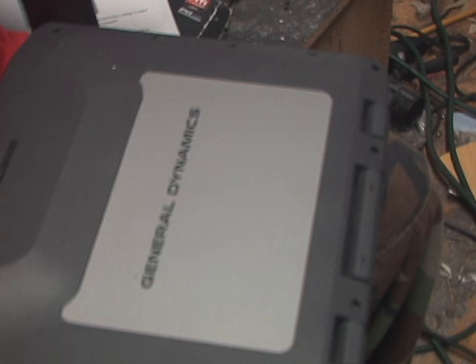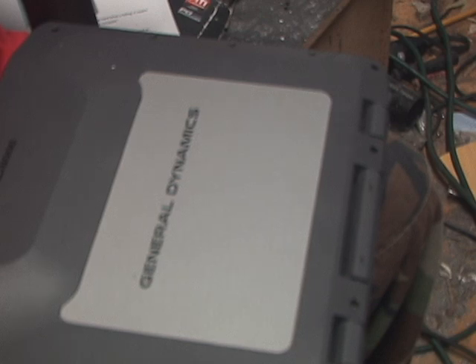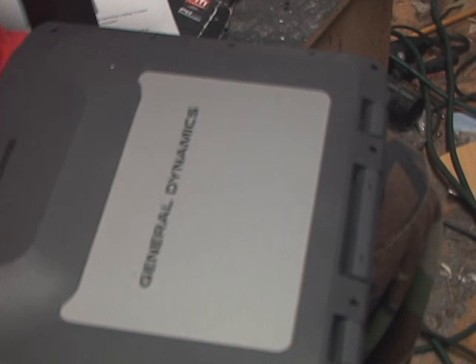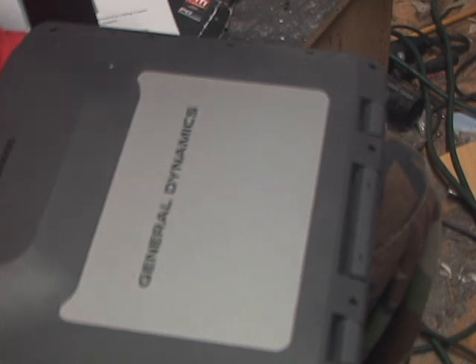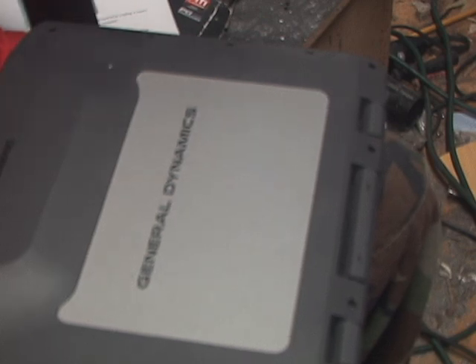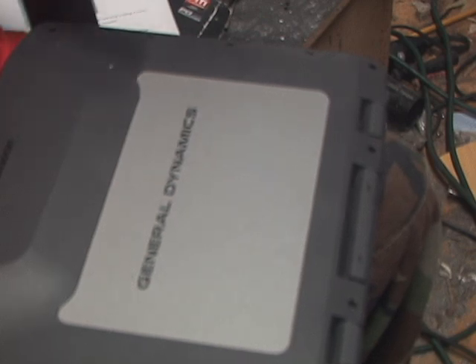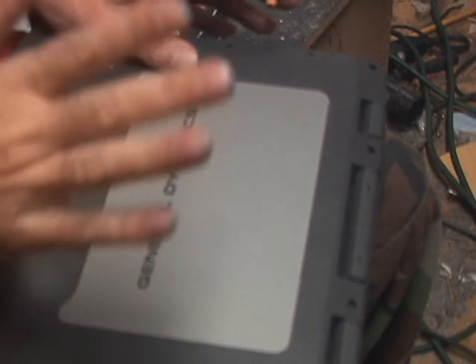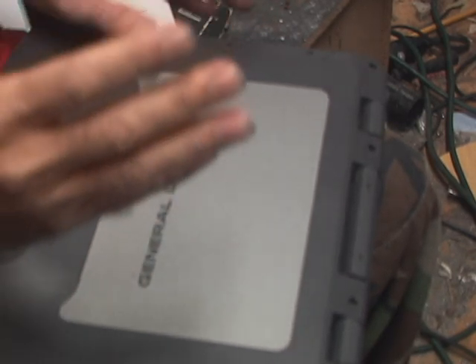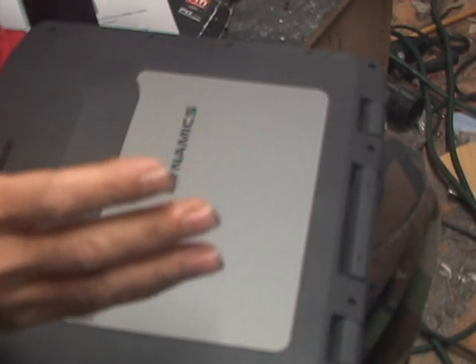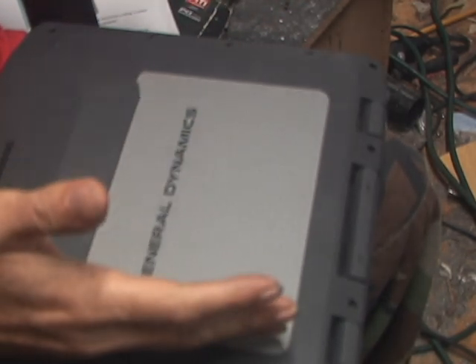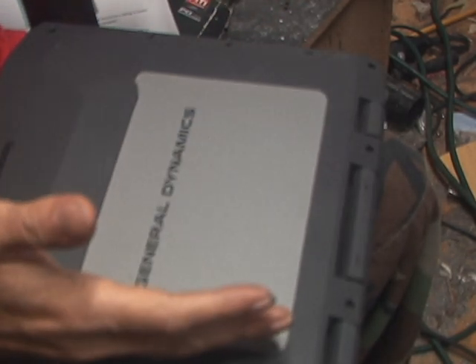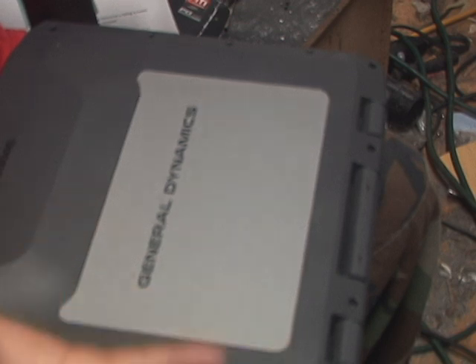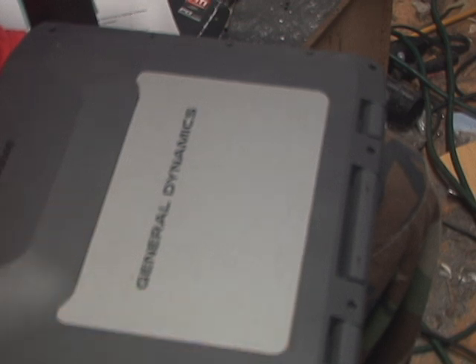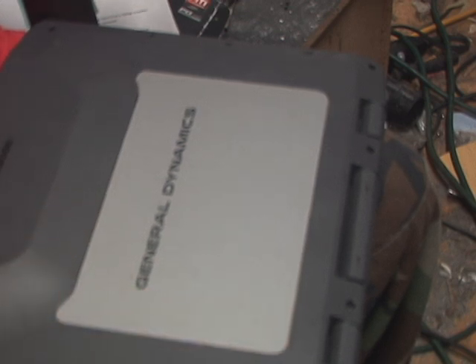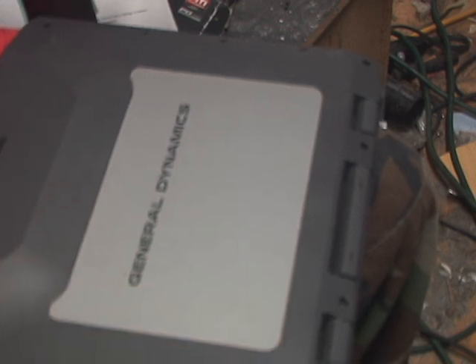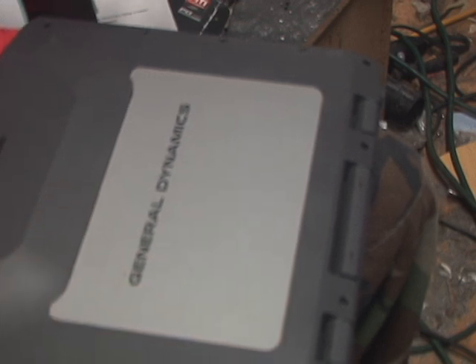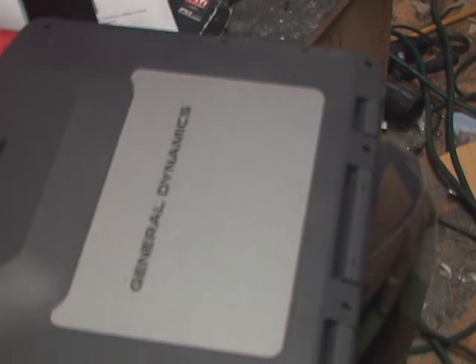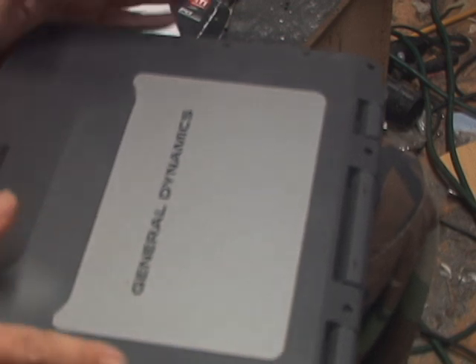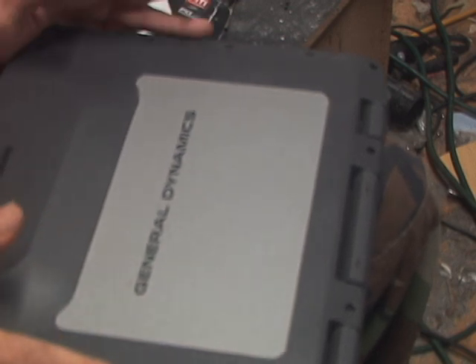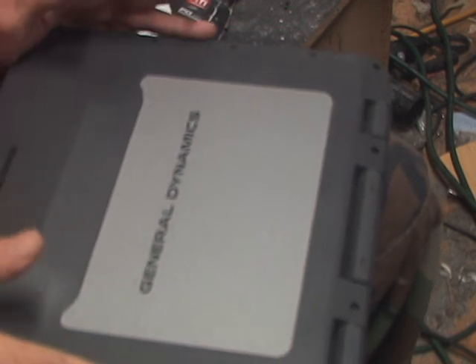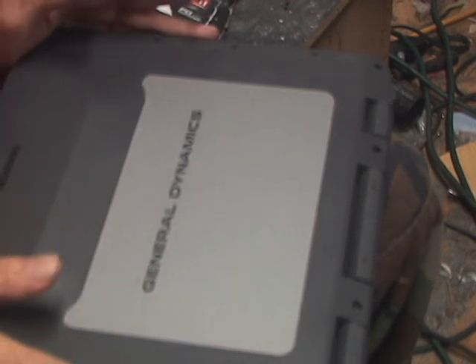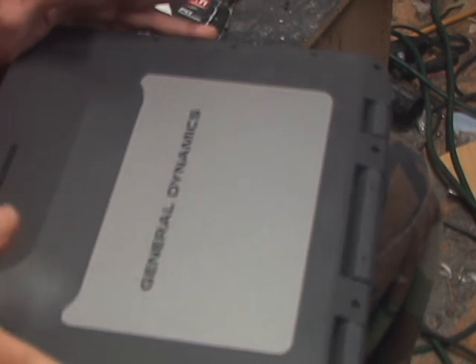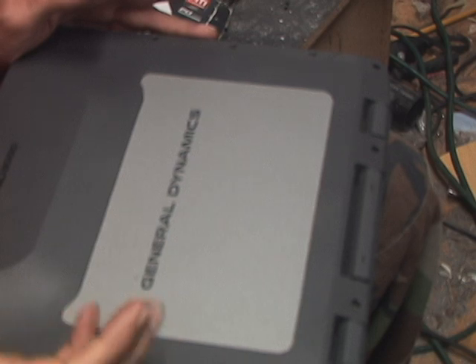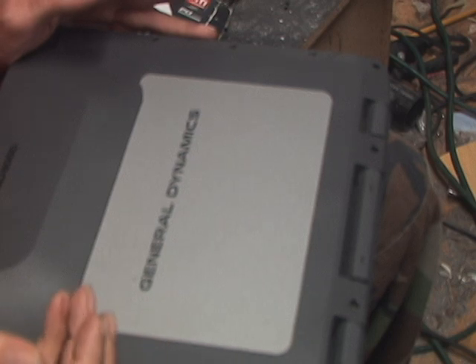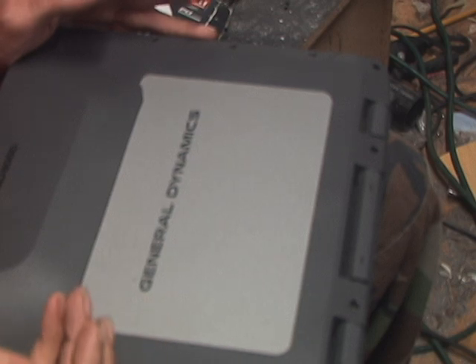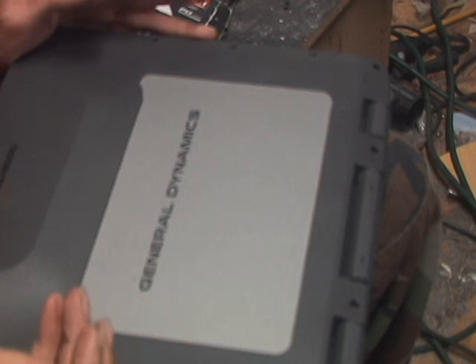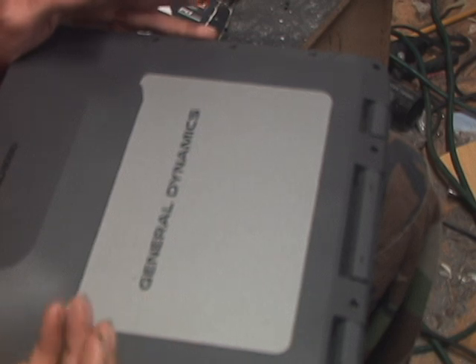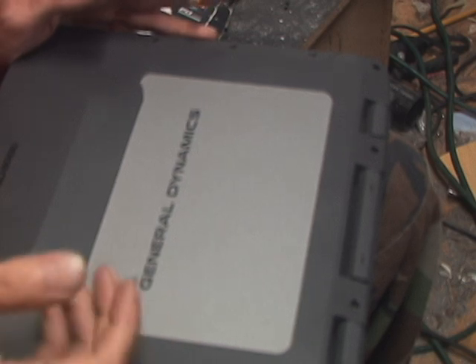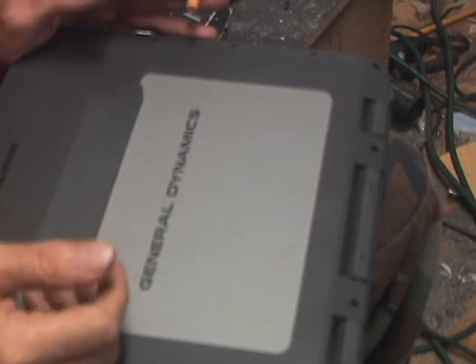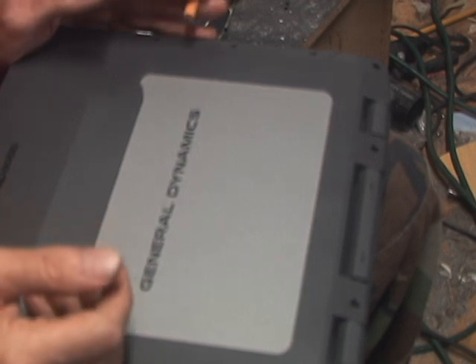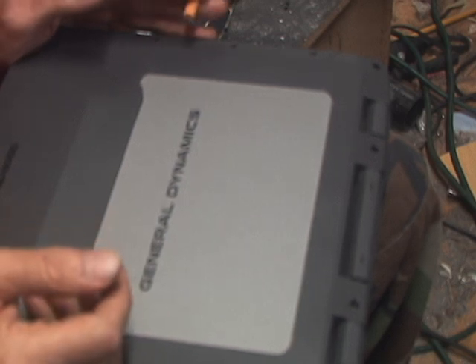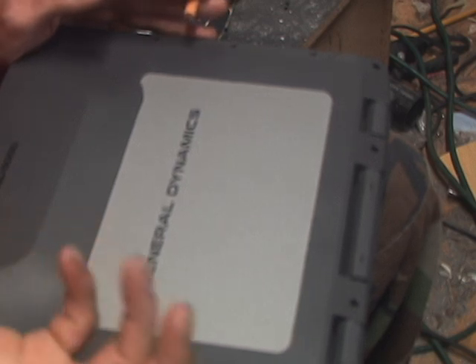What we're going to do today is we're going to actually put in the hard drive in one of these little General Dynamics GD8000 laptops. It's pretty much the same for a lot of rugged laptops. I've got G-Tex that go in the same way.